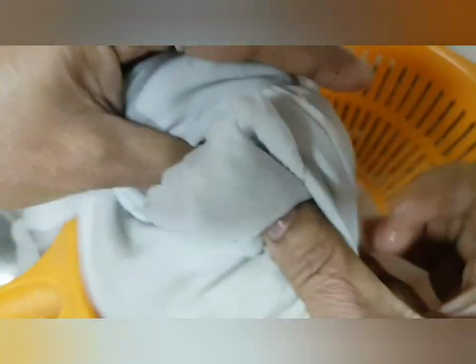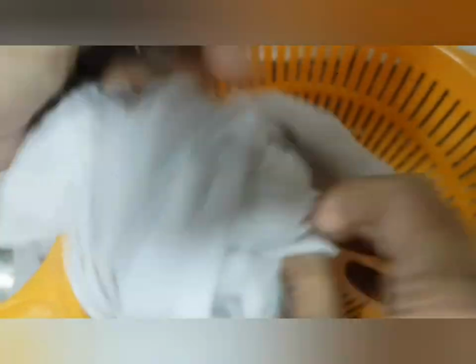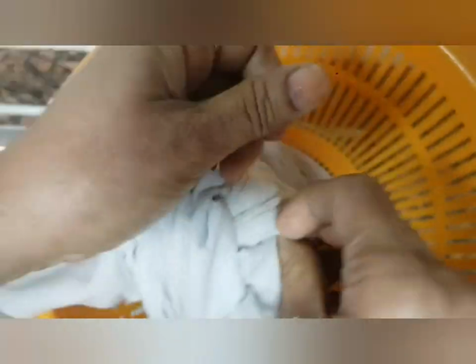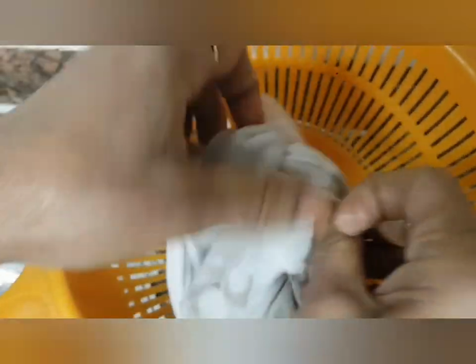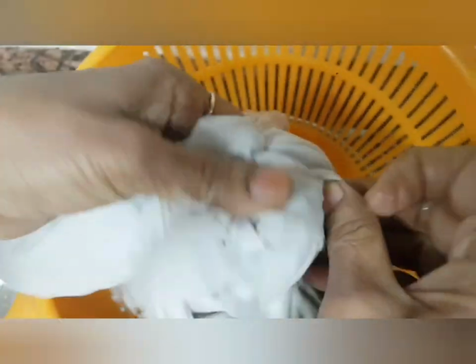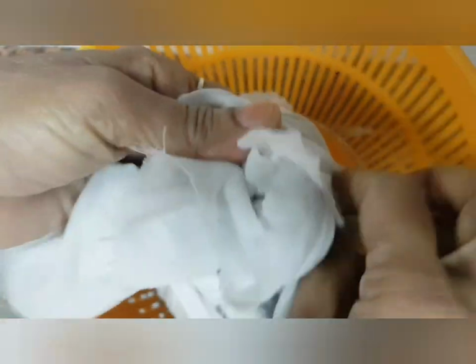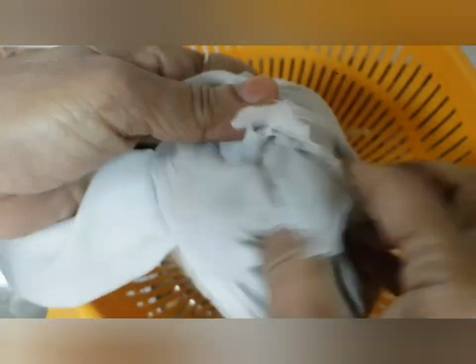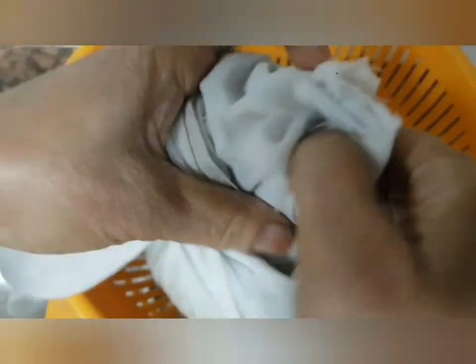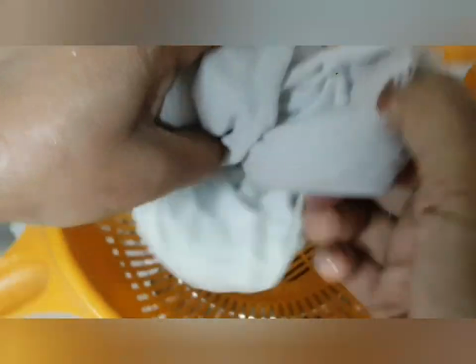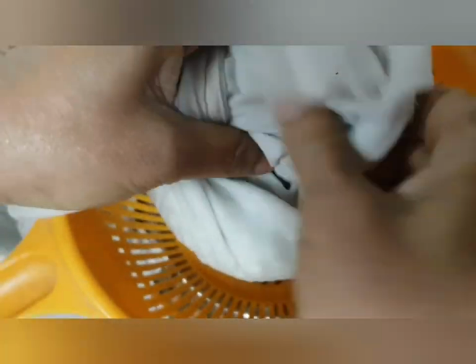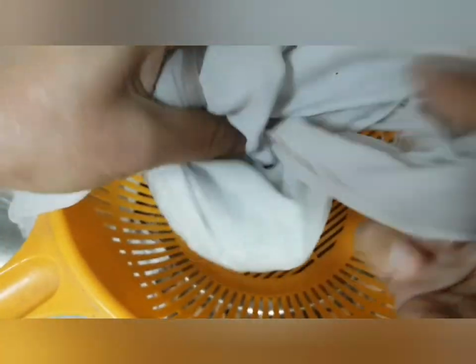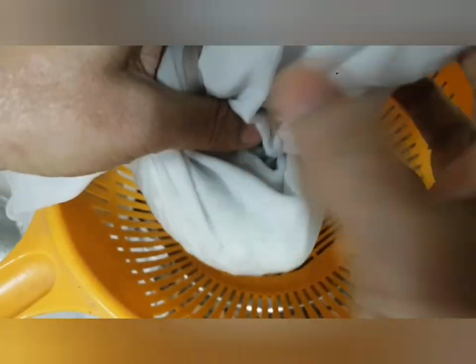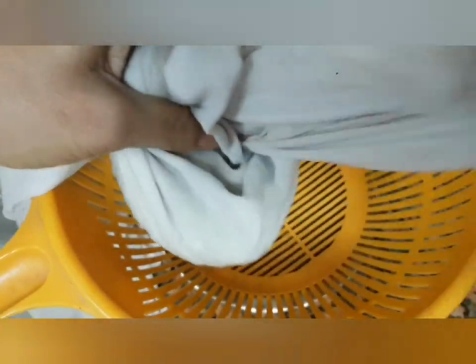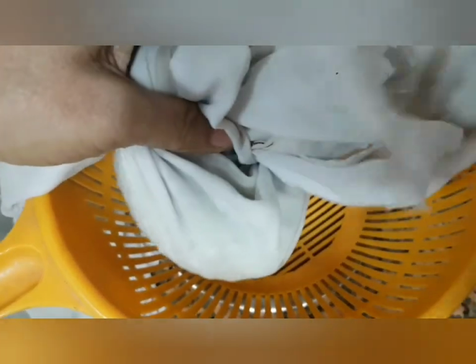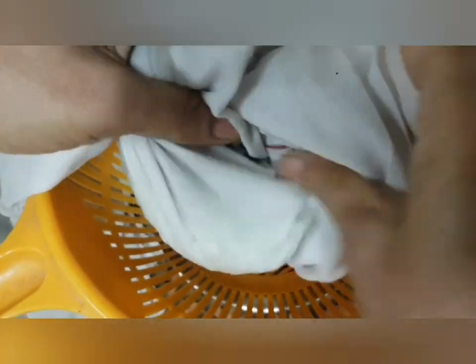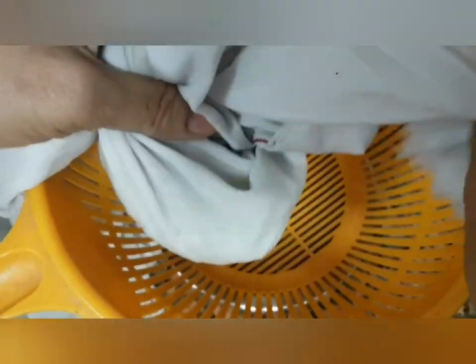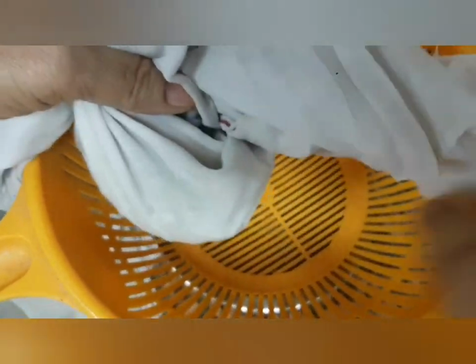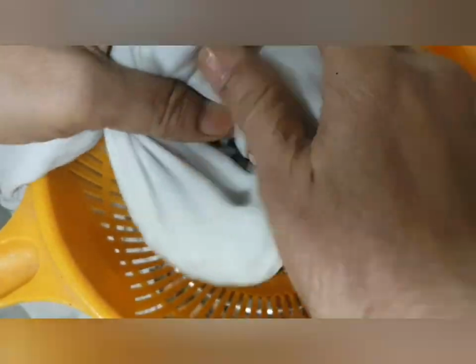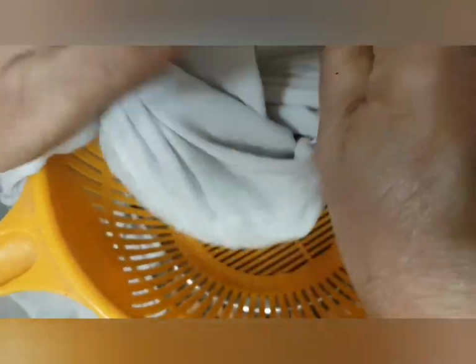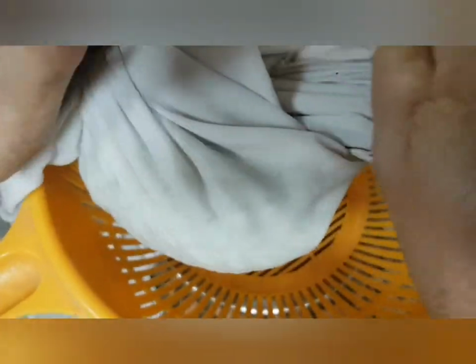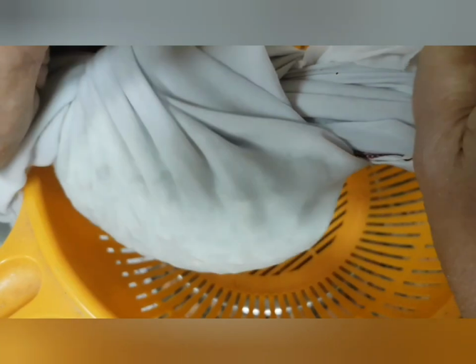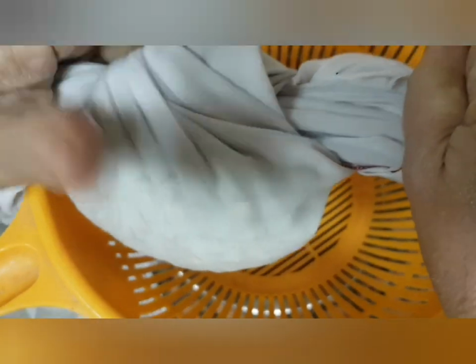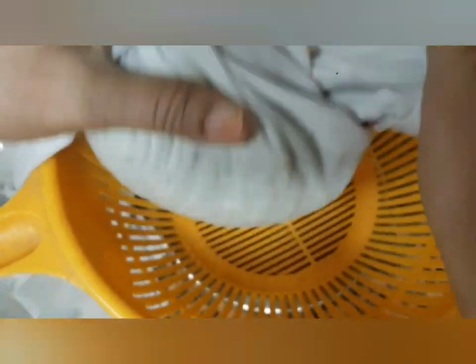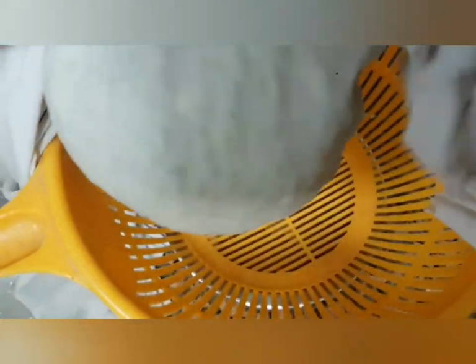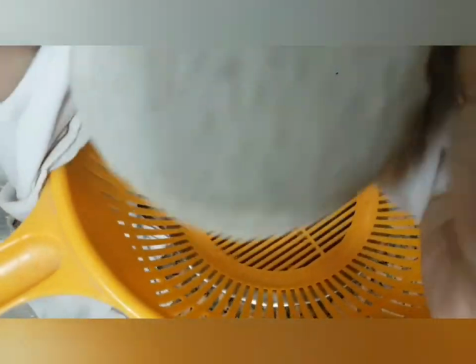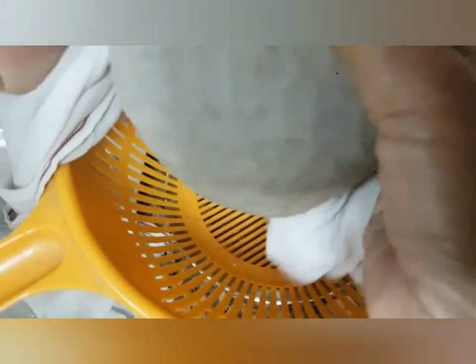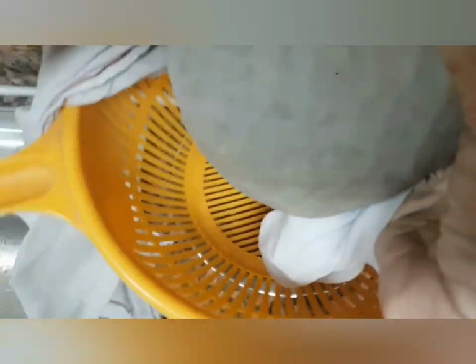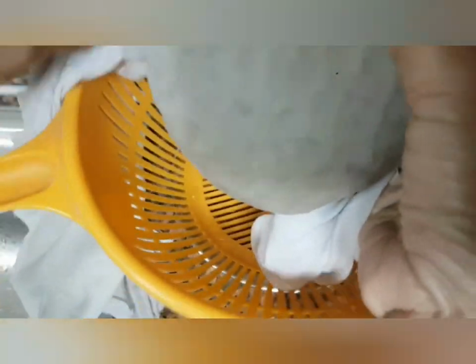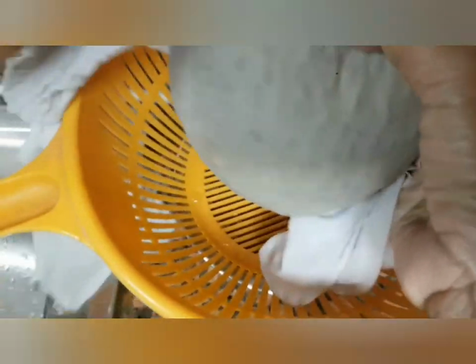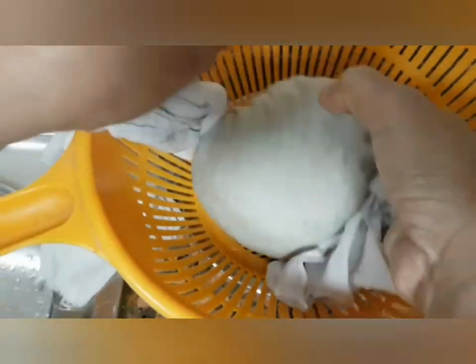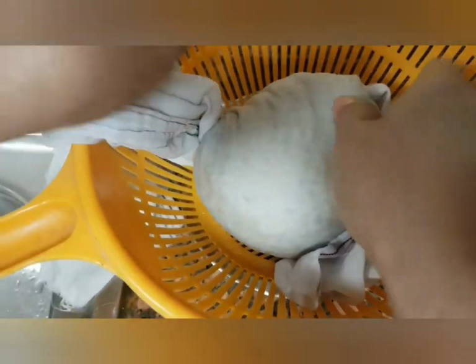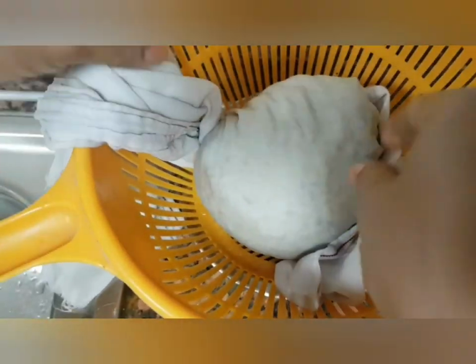Now place it in a holed basket. Under the basket, keep one bowl so that the drained water collects in the bowl.